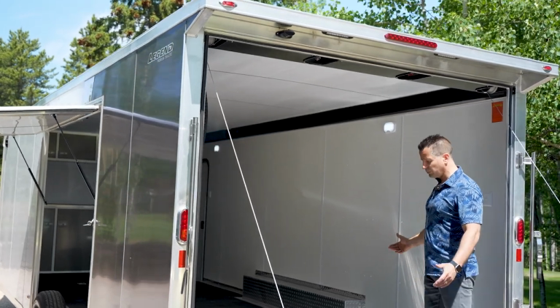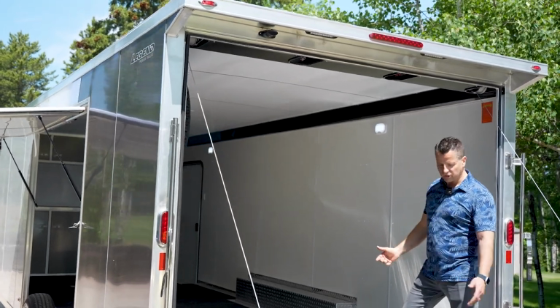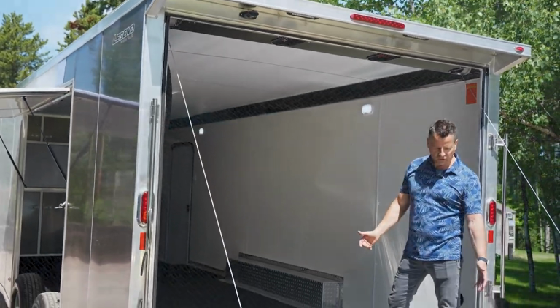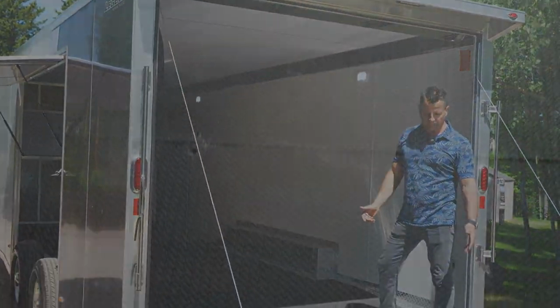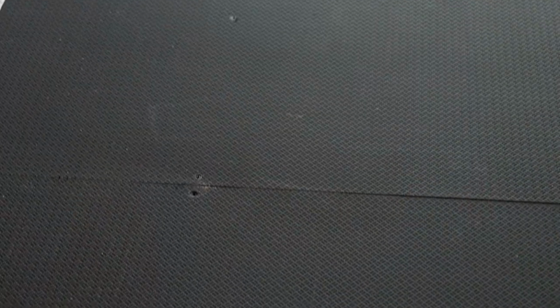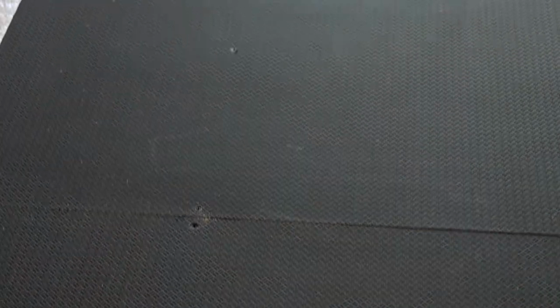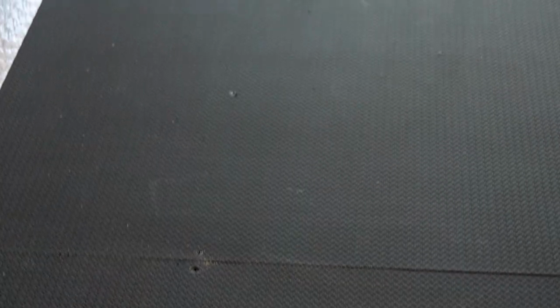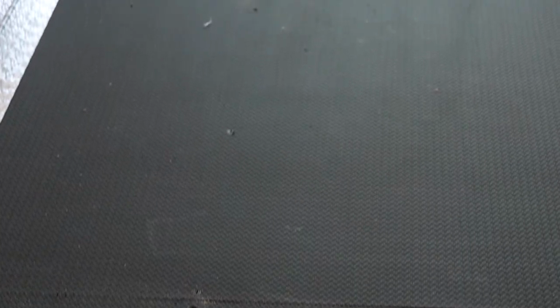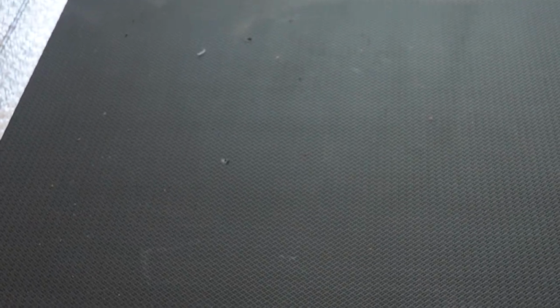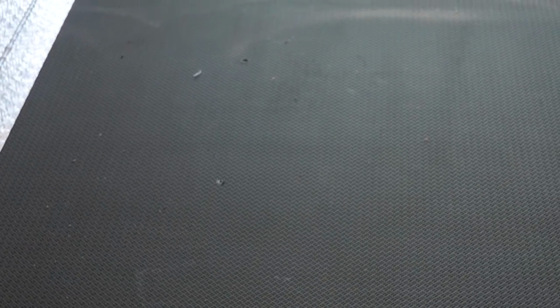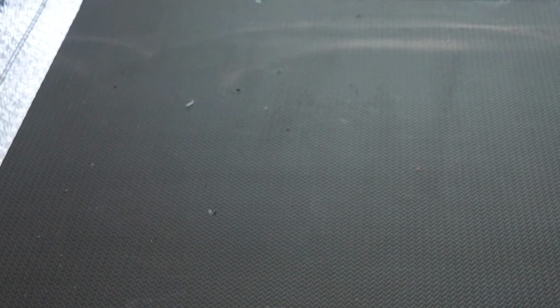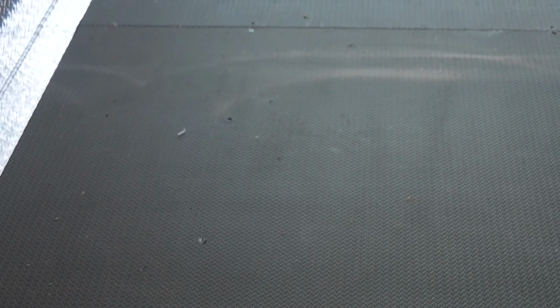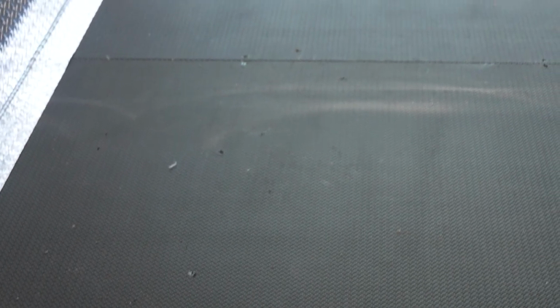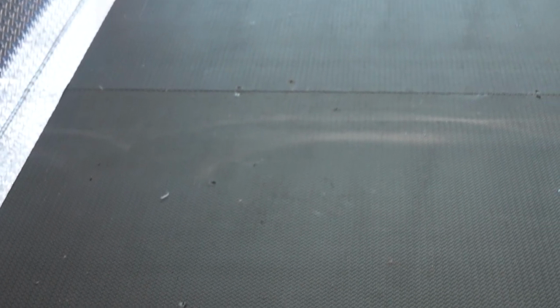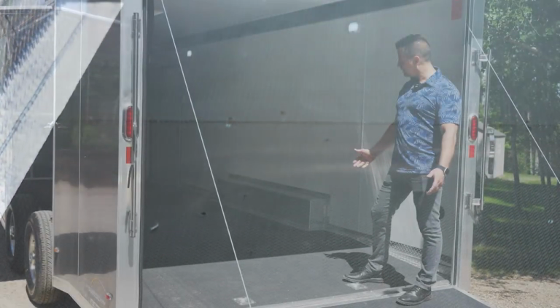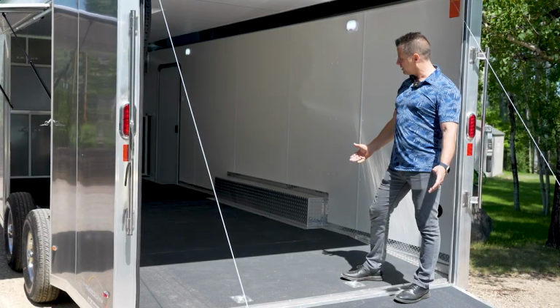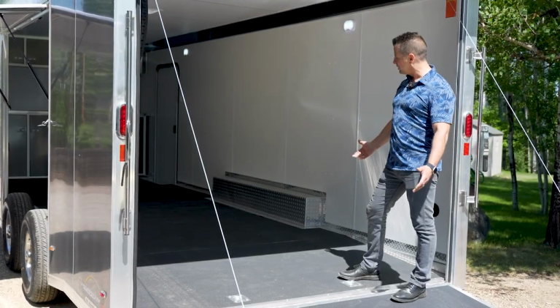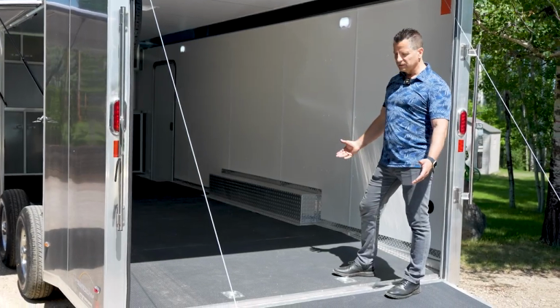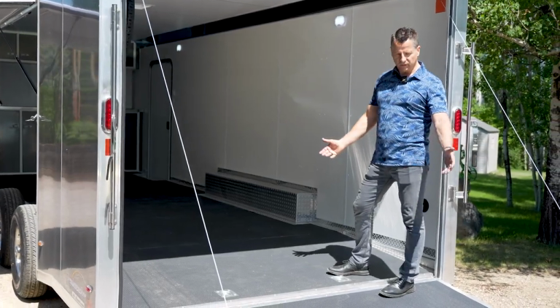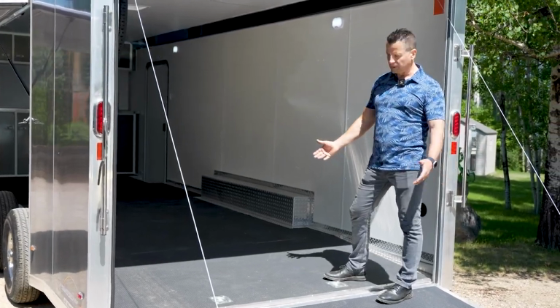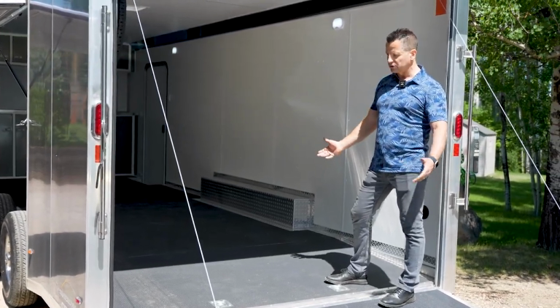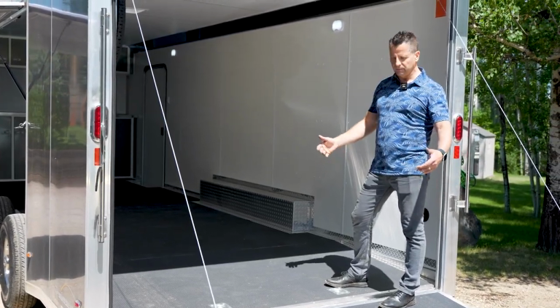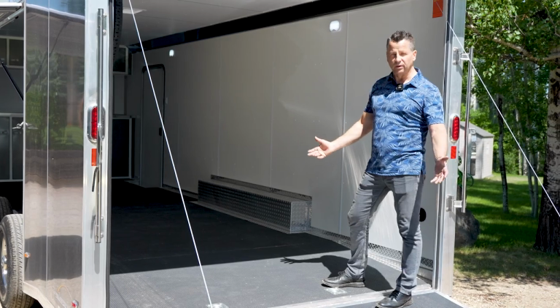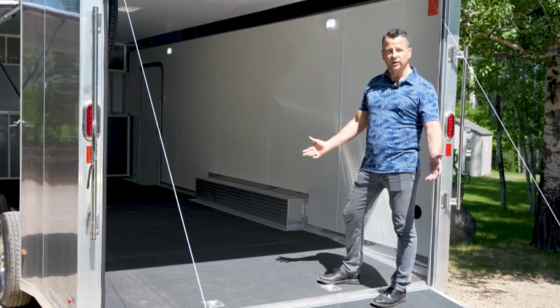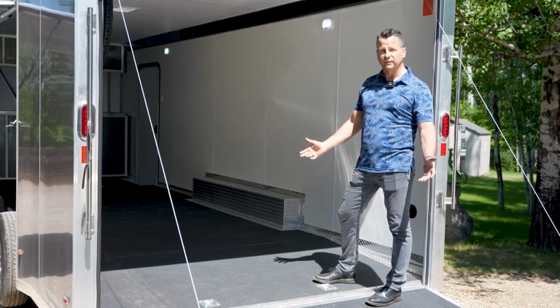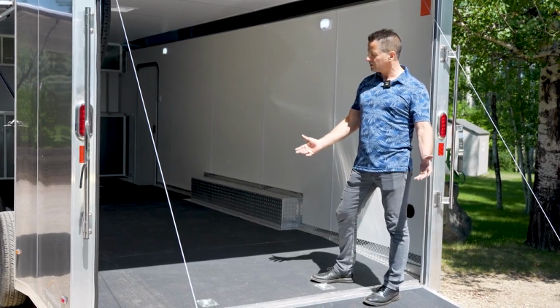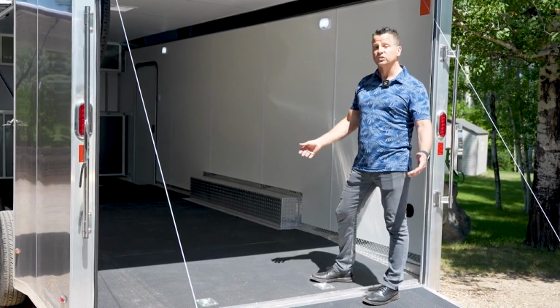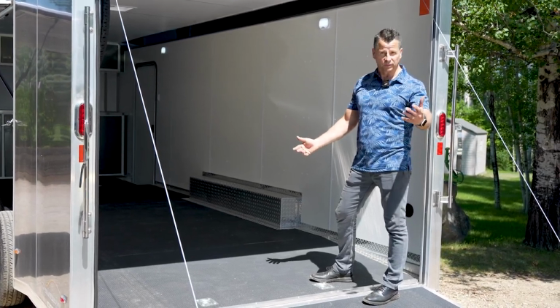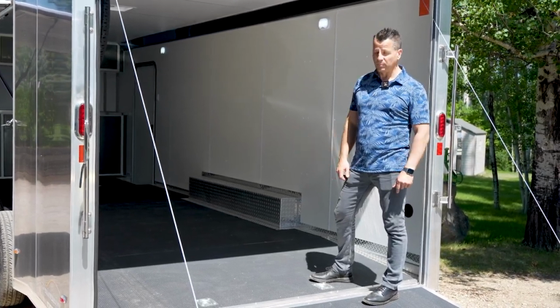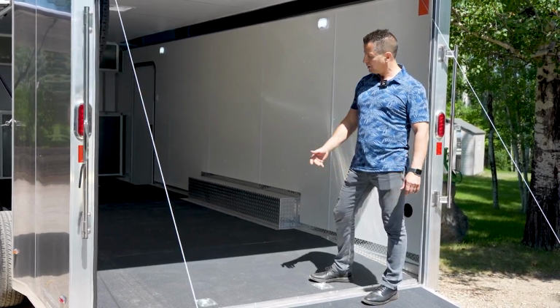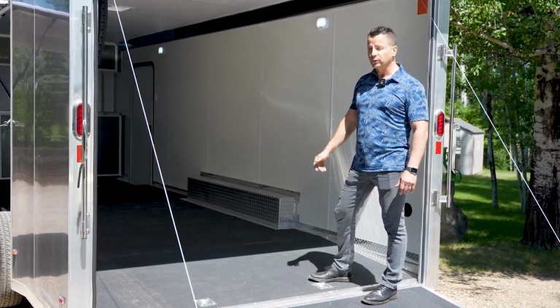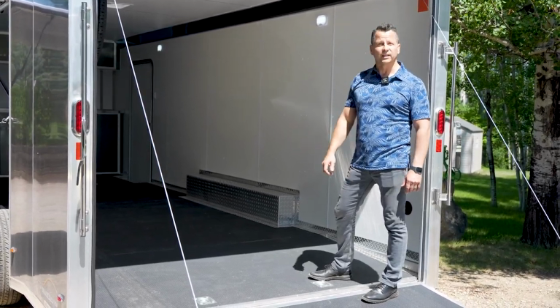On the inside of this unit we've actually finished it off with the stratum flooring, which is basically a poly laminate floor. What this trailer allows you to do is obviously great for loading a car and for appearance, but if you ever wanted to load snowmobiles for example, this floor will take it.